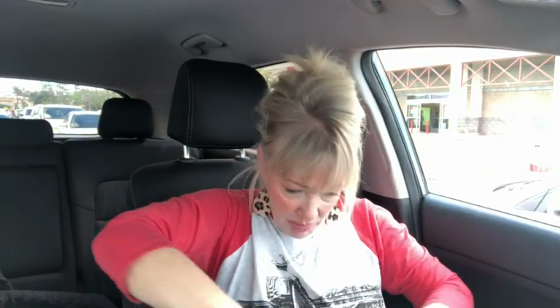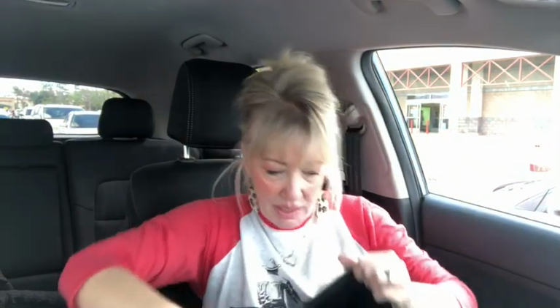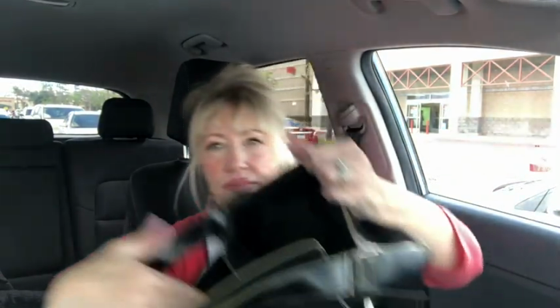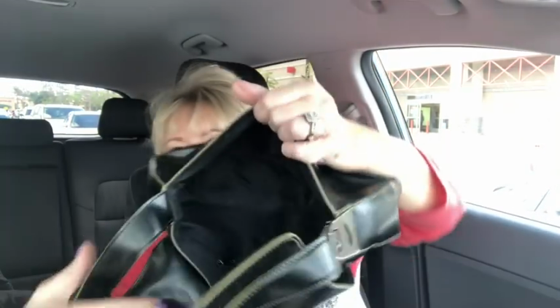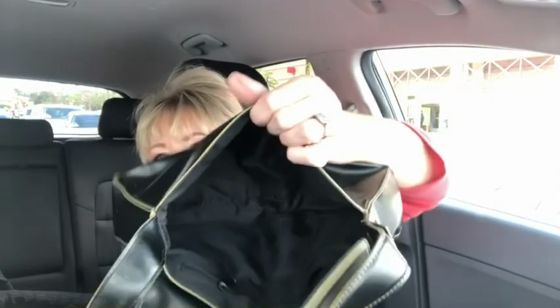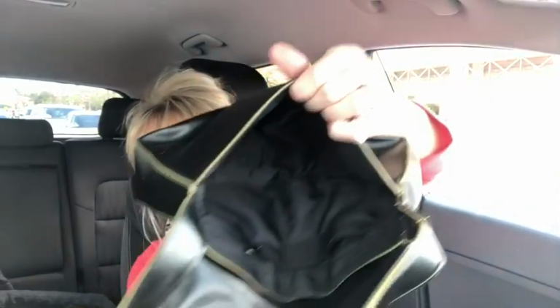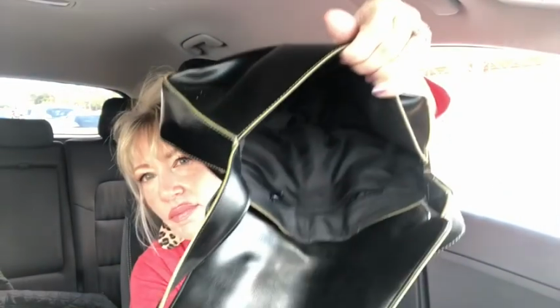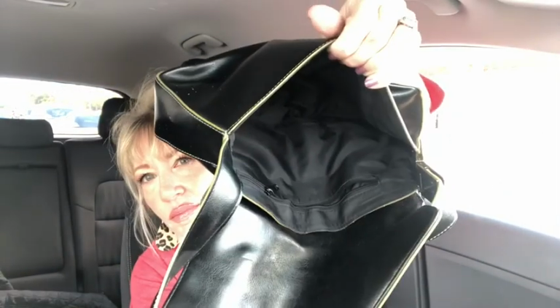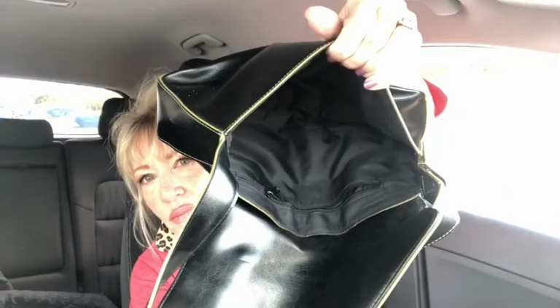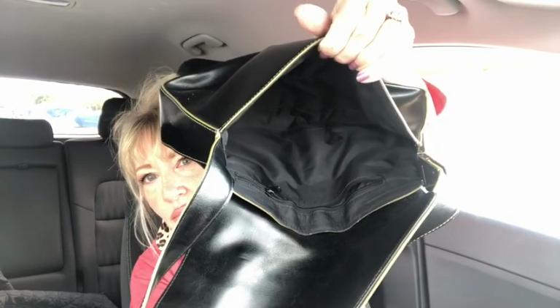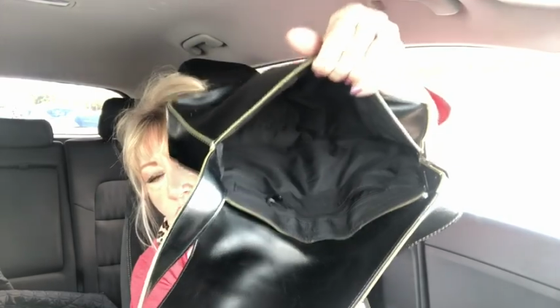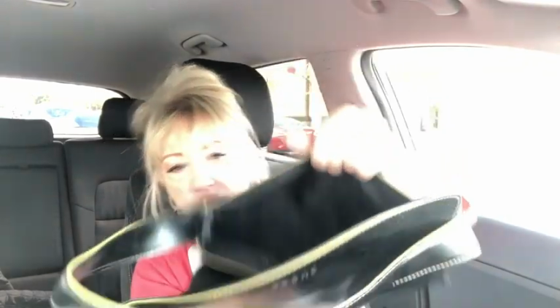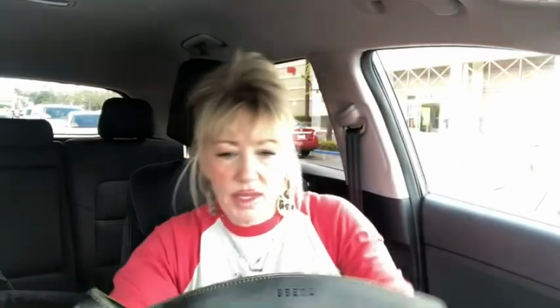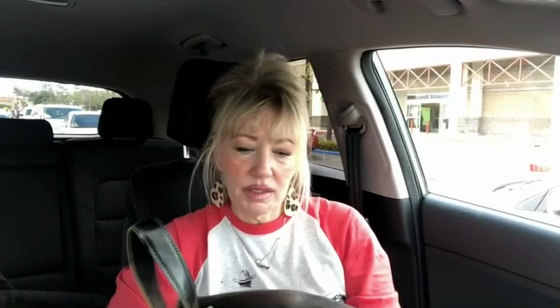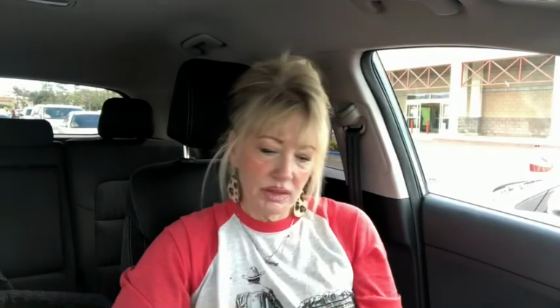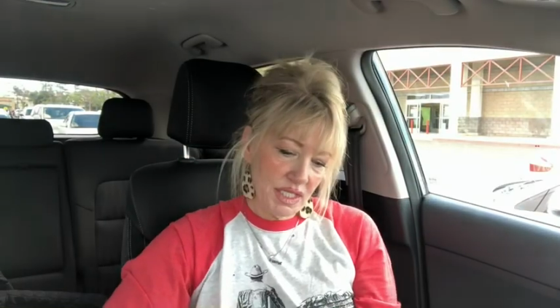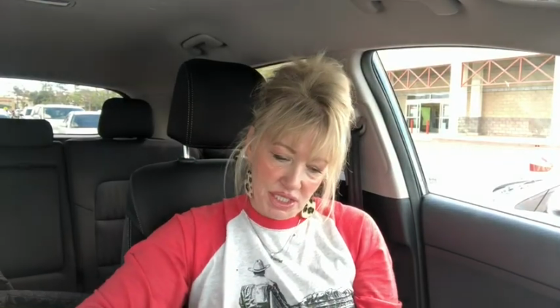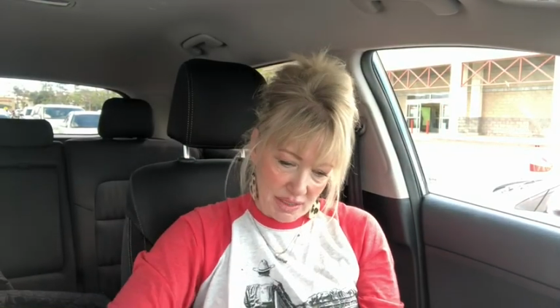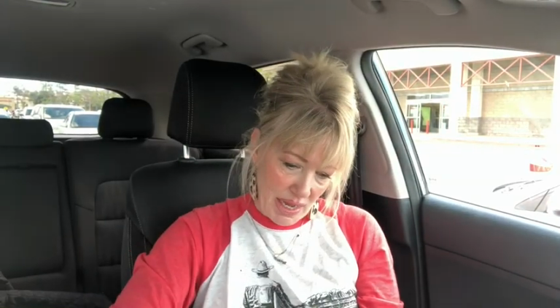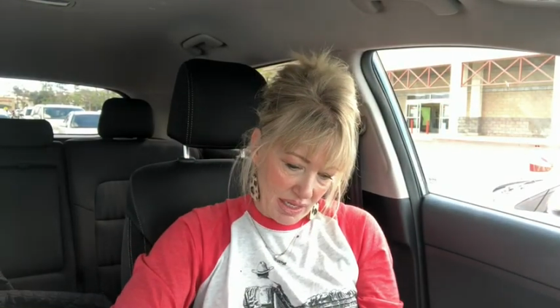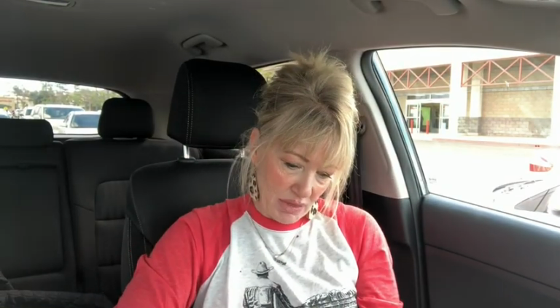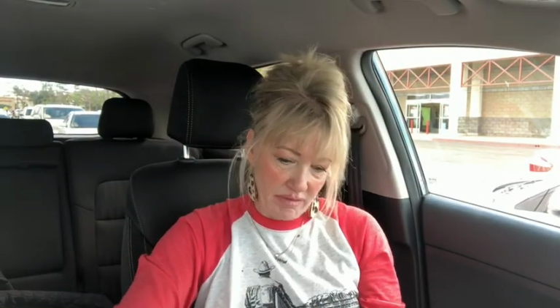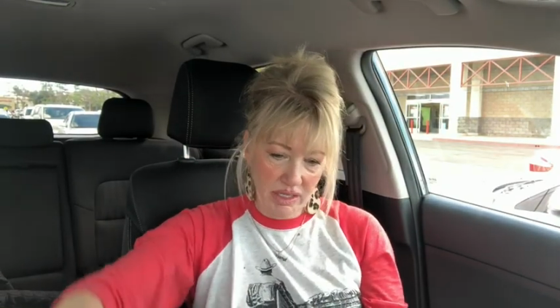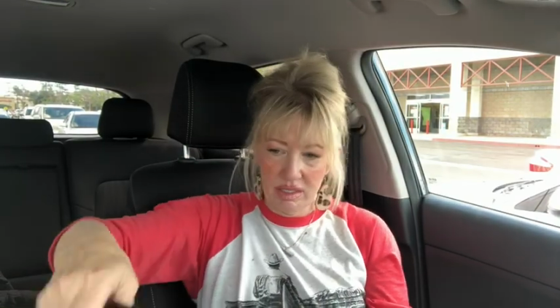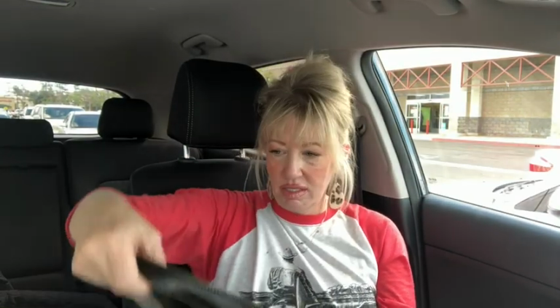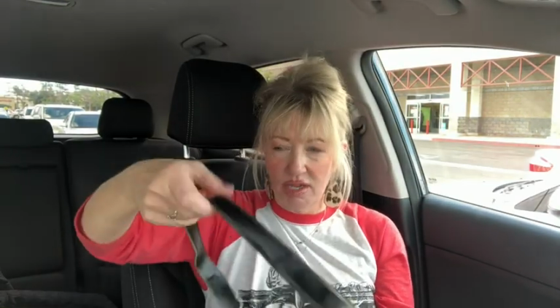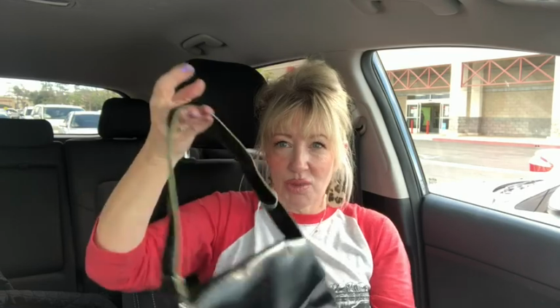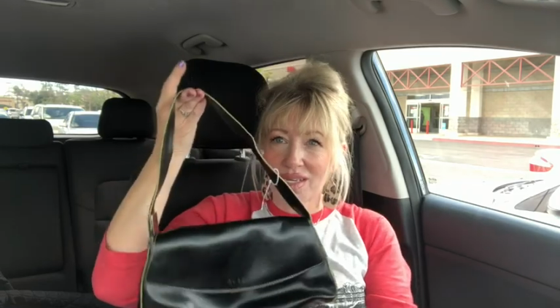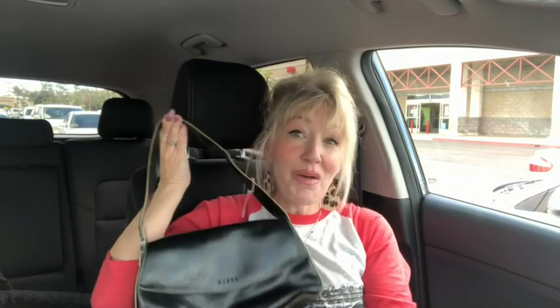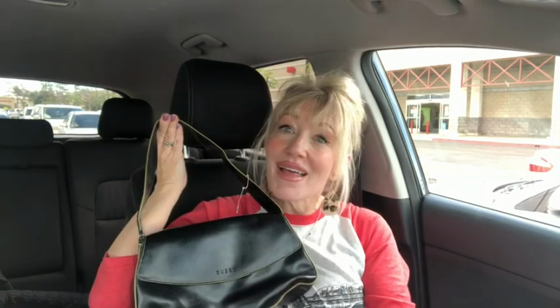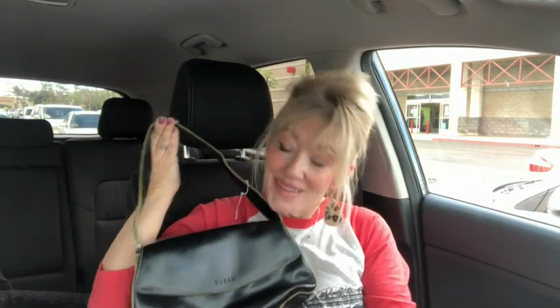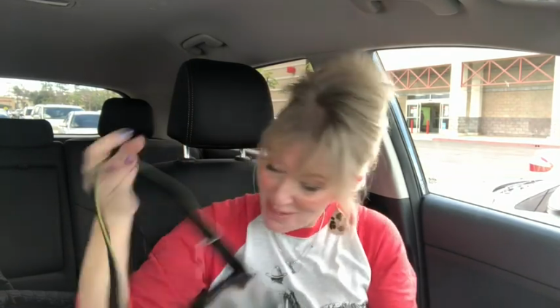On the inside the Guess bag has a zipper pocket. That's my little vintage Guess bag that I'm loving — if you guys don't want it, I'll gladly keep it!